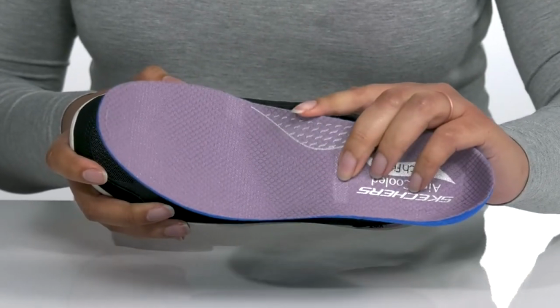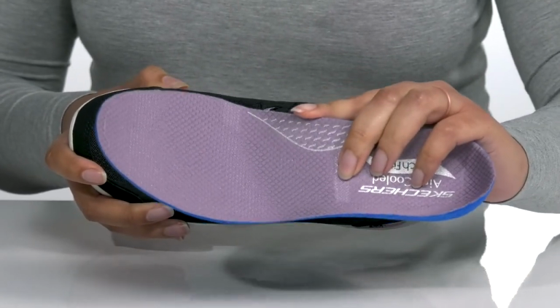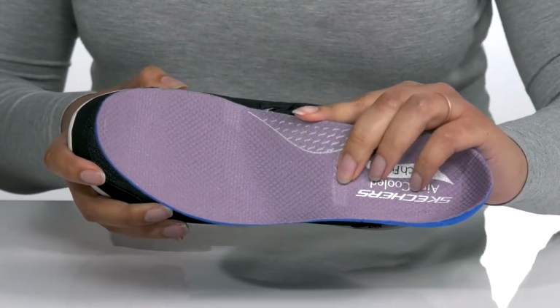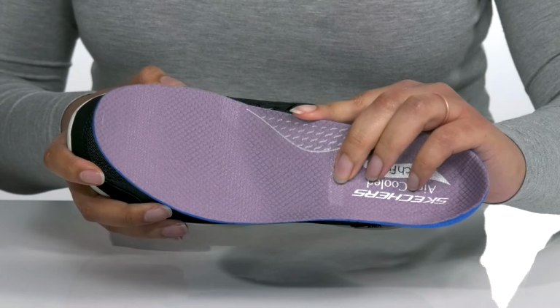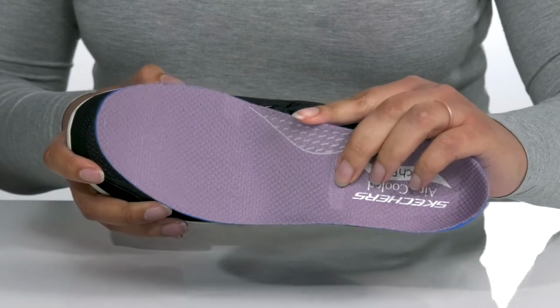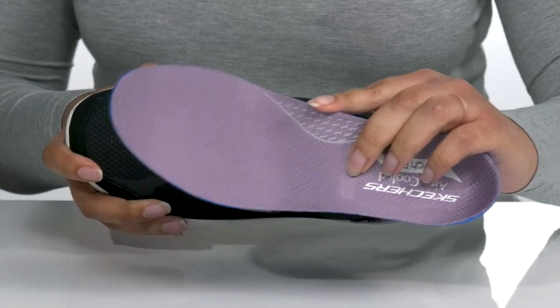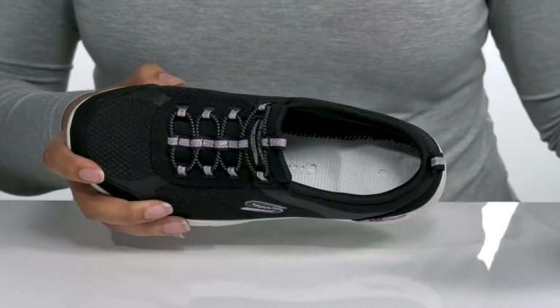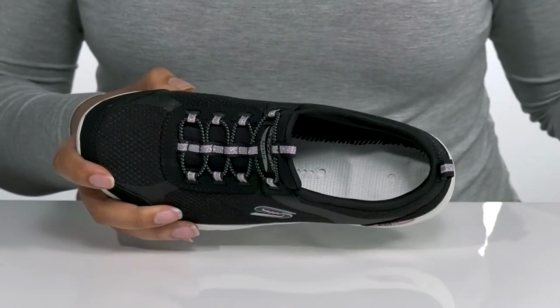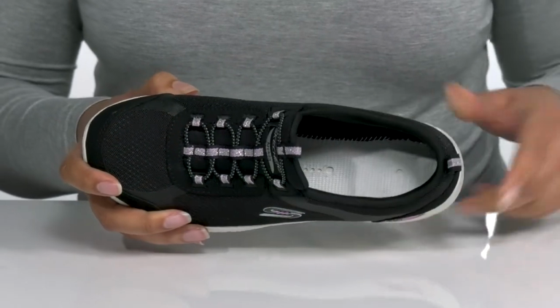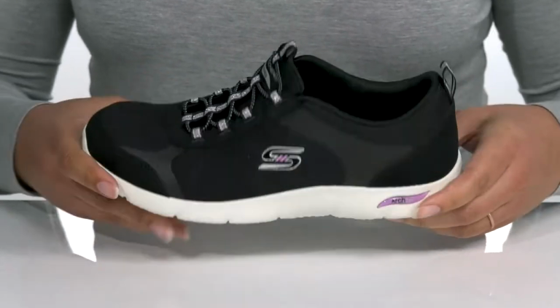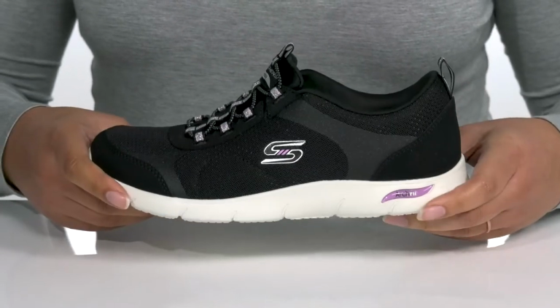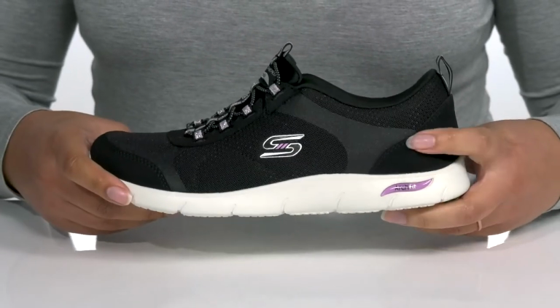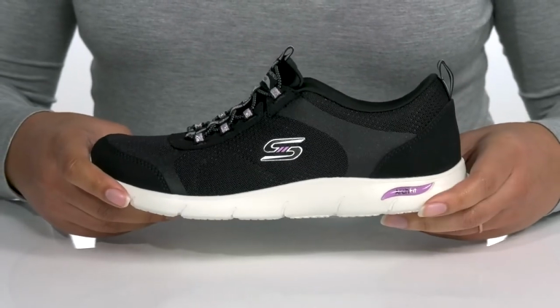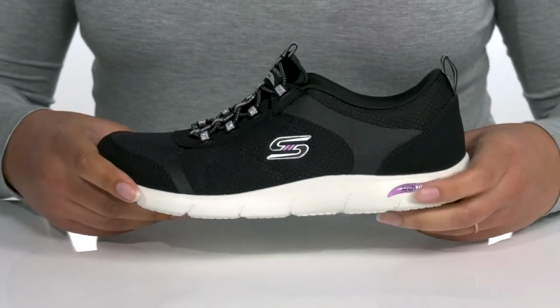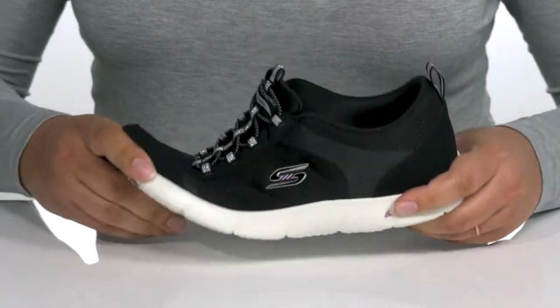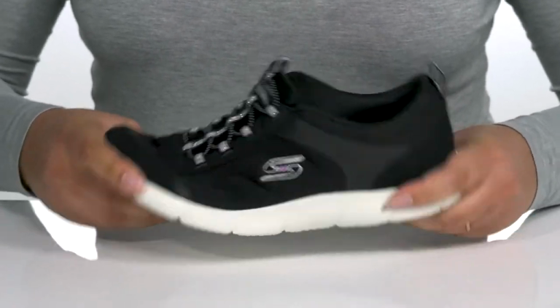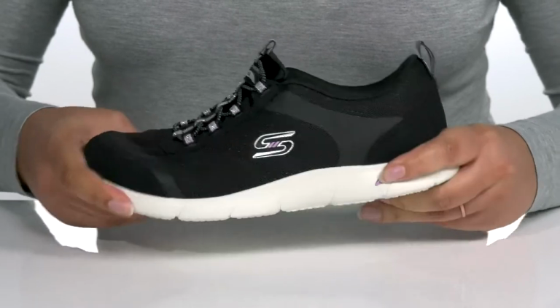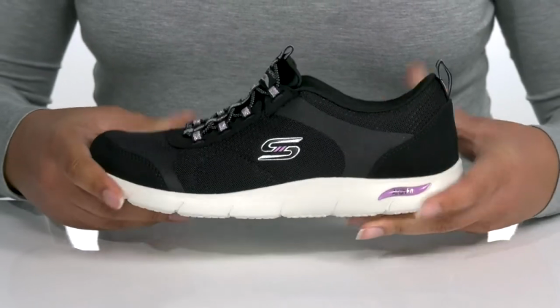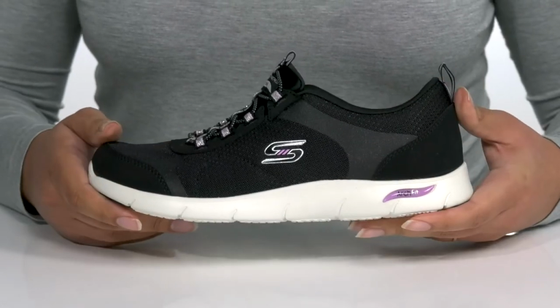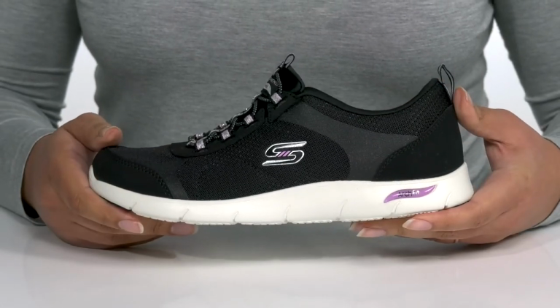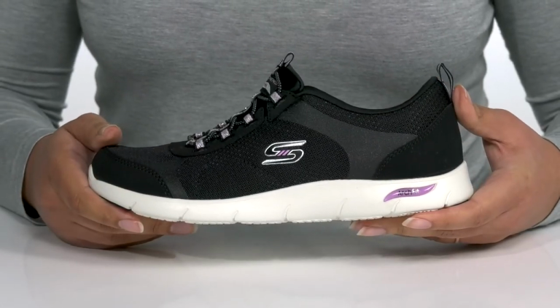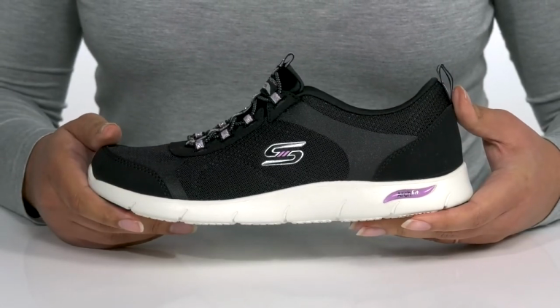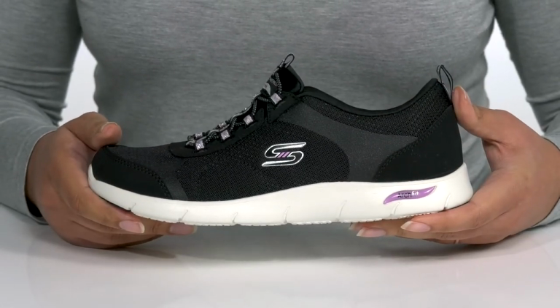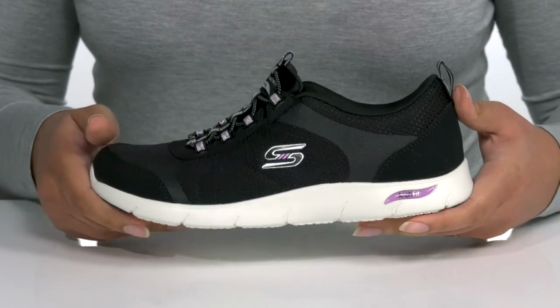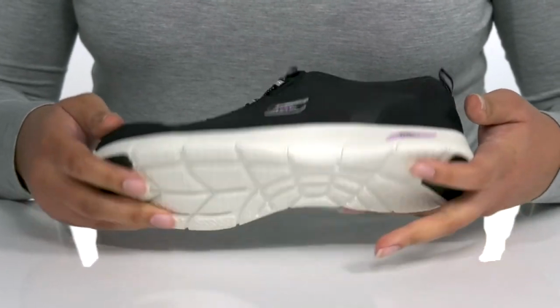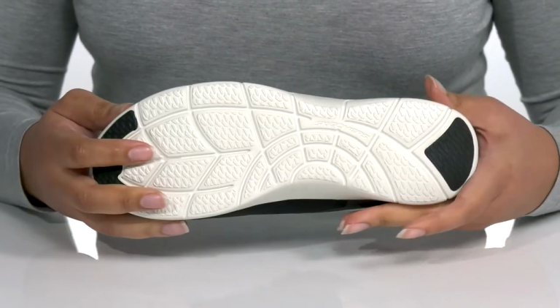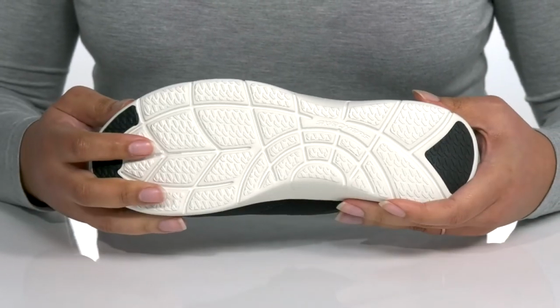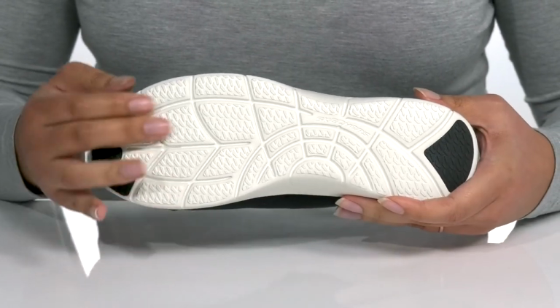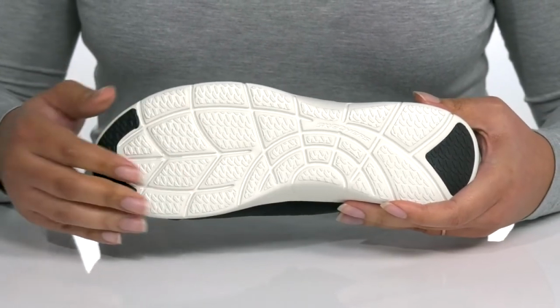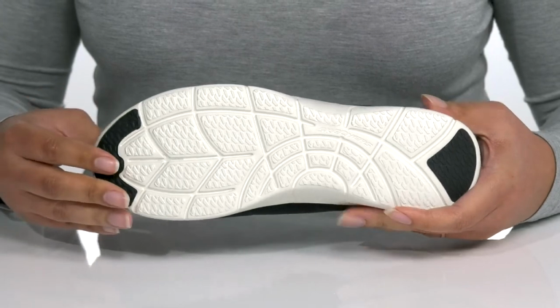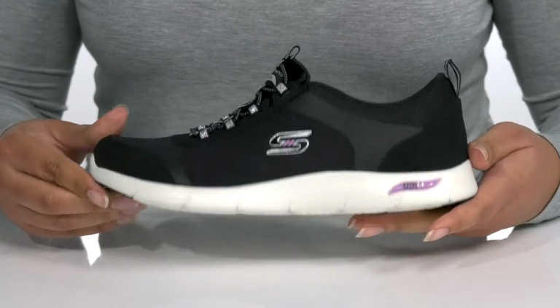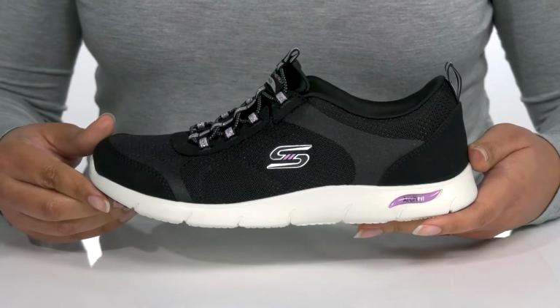The midsole adds some contrast to the shoe with lots of flexibility, making it perfect for all-day wear. It's all on top of a durable synthetic outsole that is textured for traction.